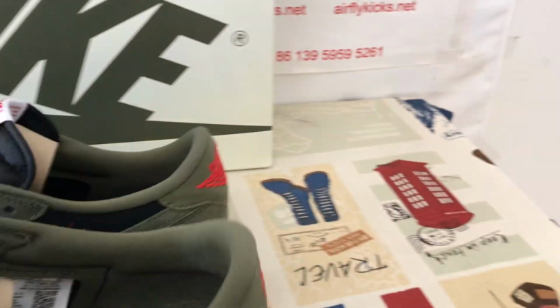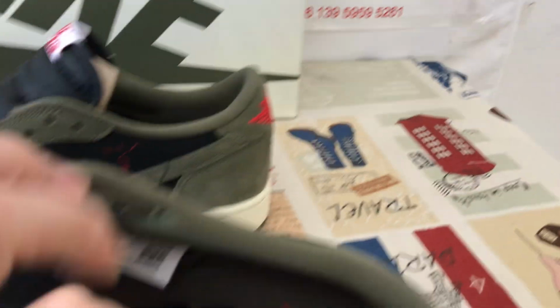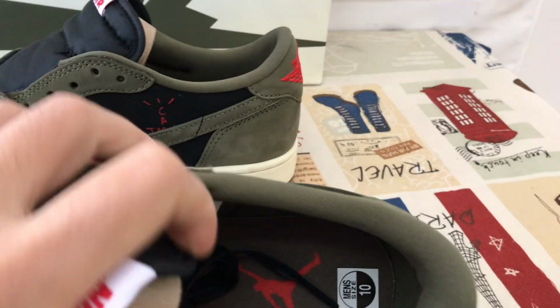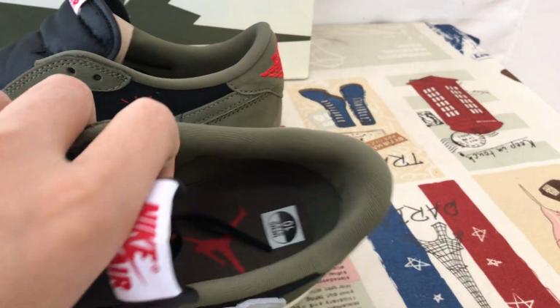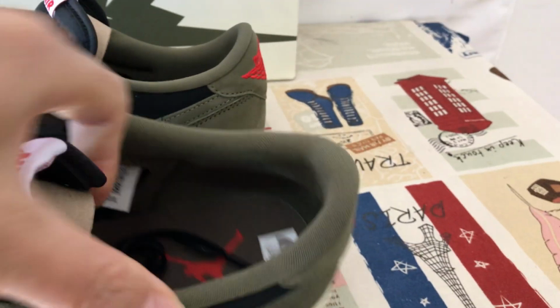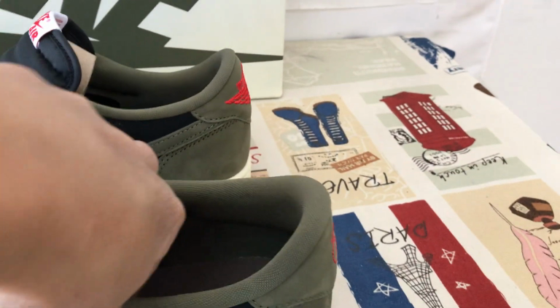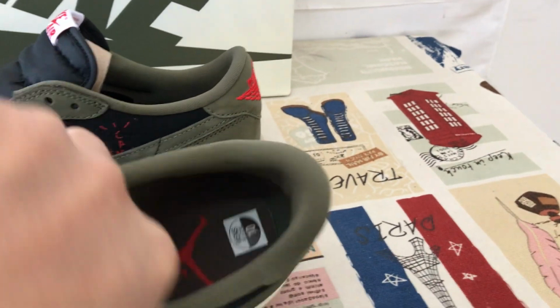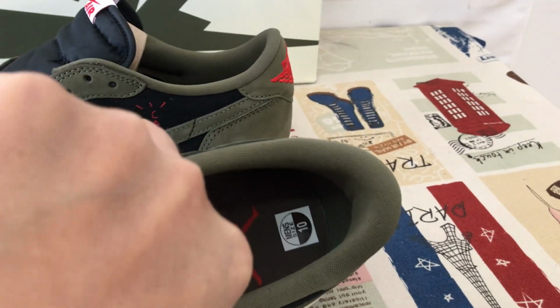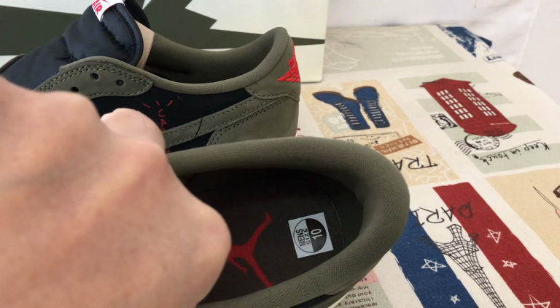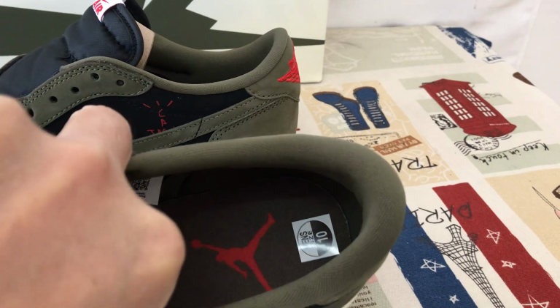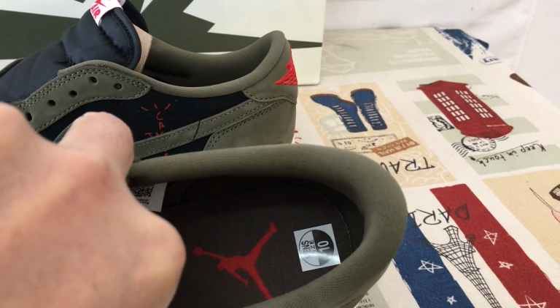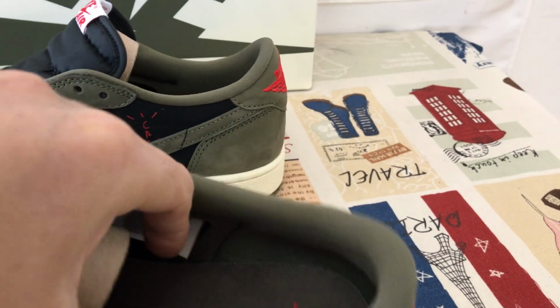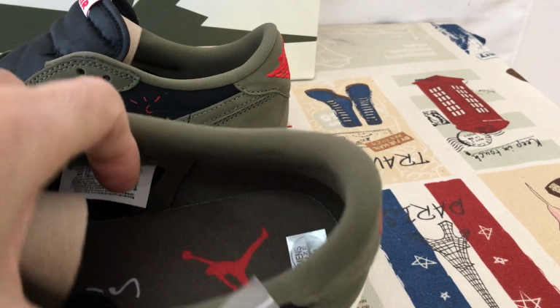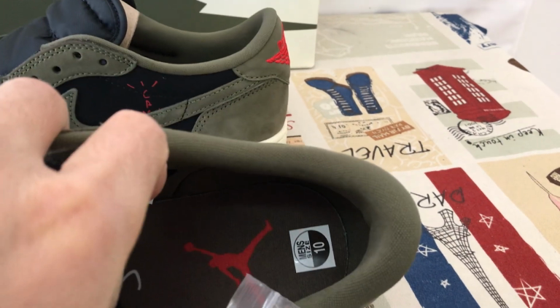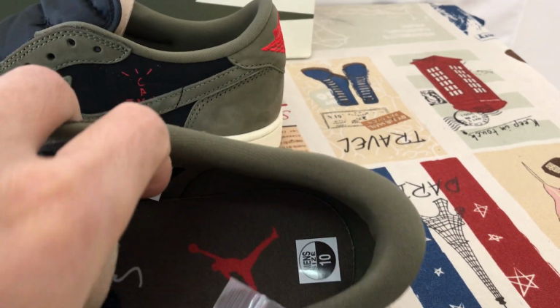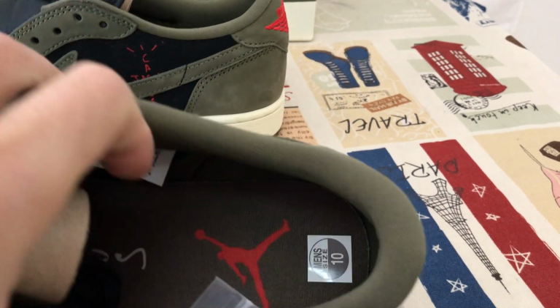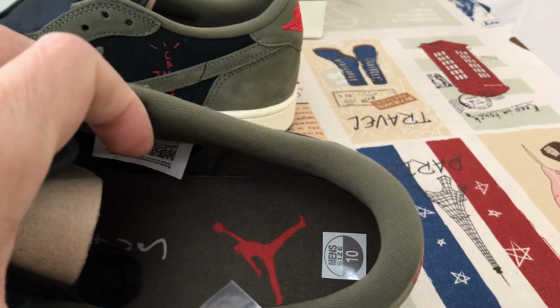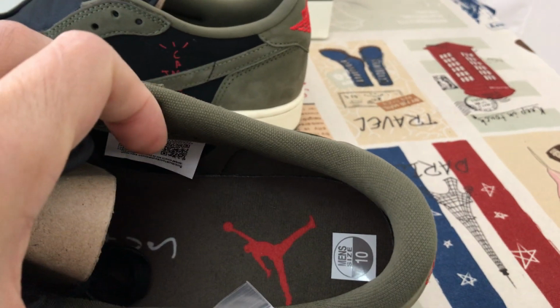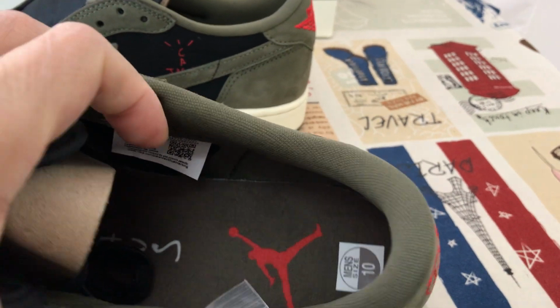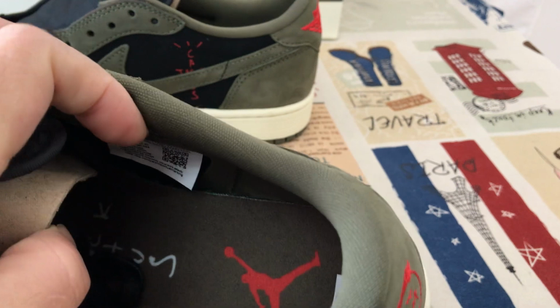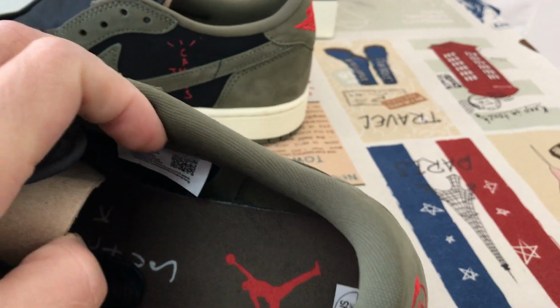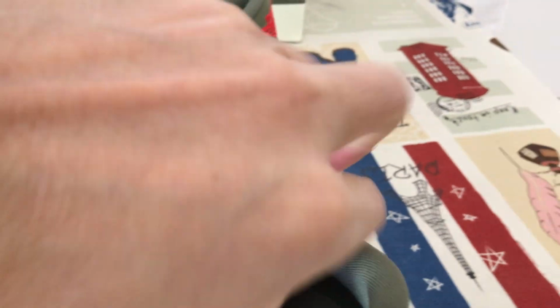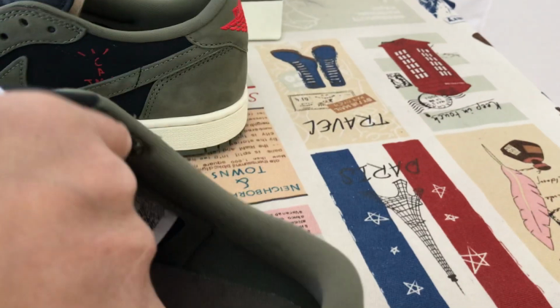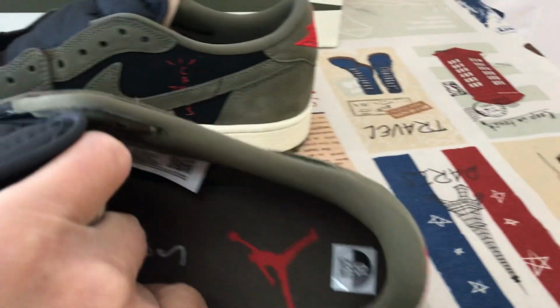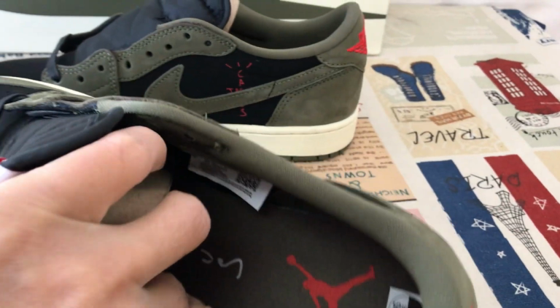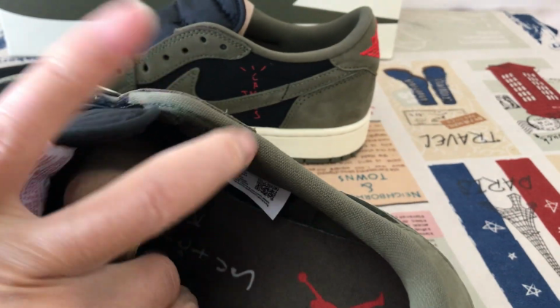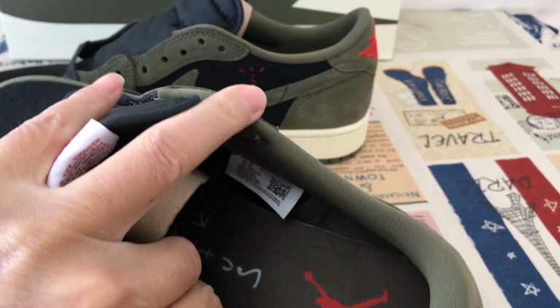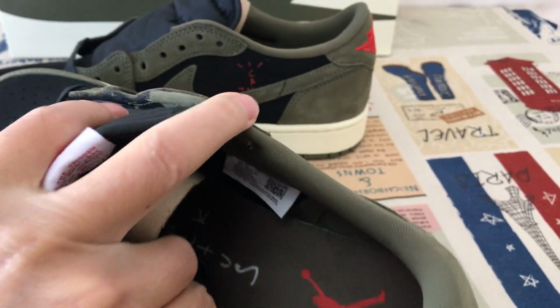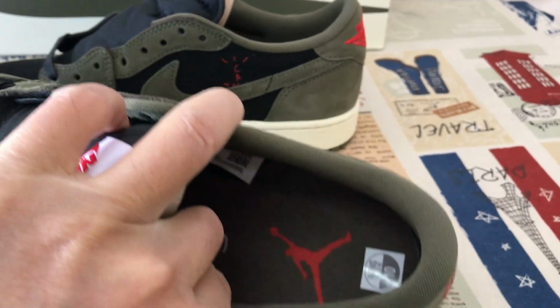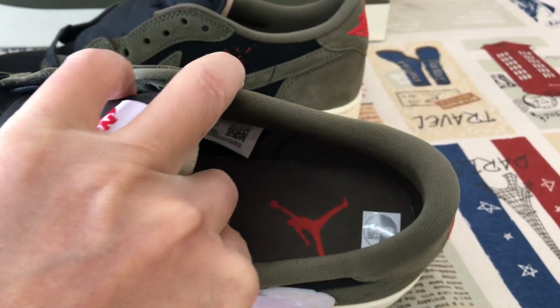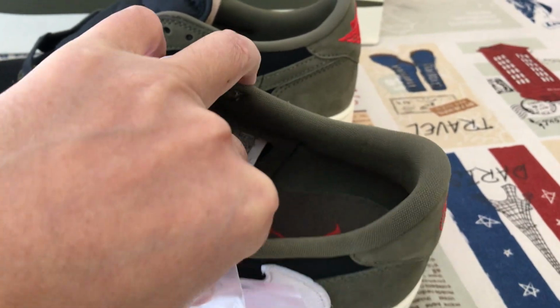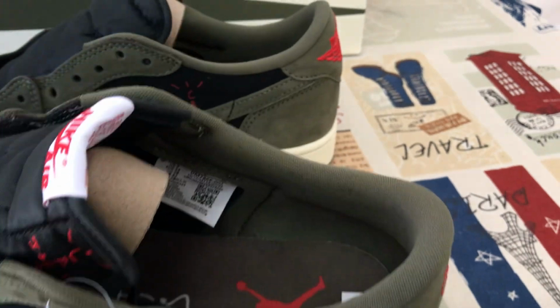Here's the olive color tongue lining, olive color lining, and inner sole. This is the Jumpman logo and Cactus Jack logo screen printed on the inner sole.